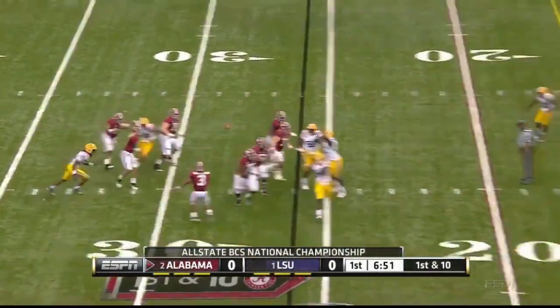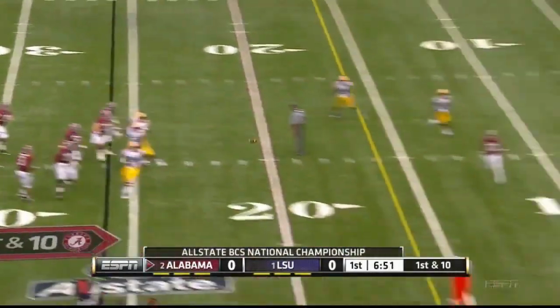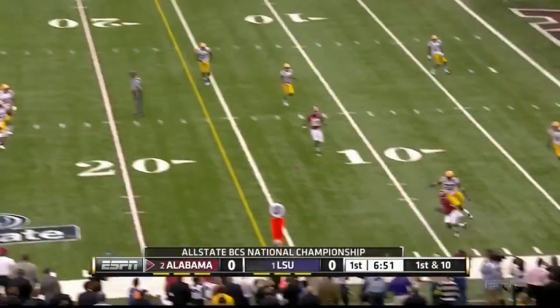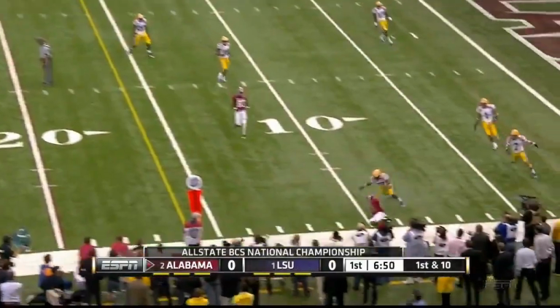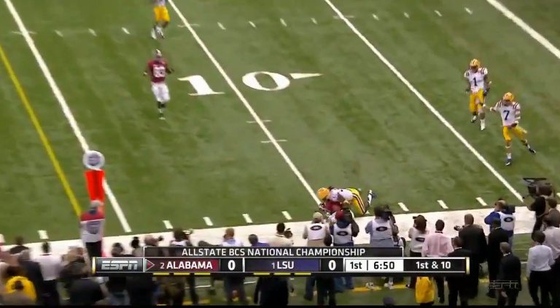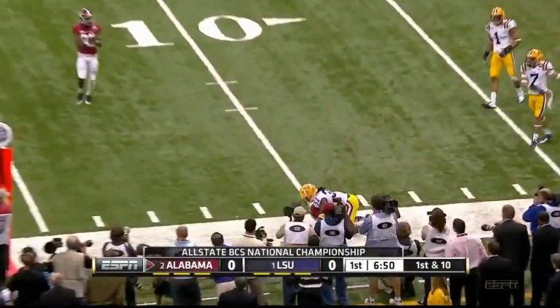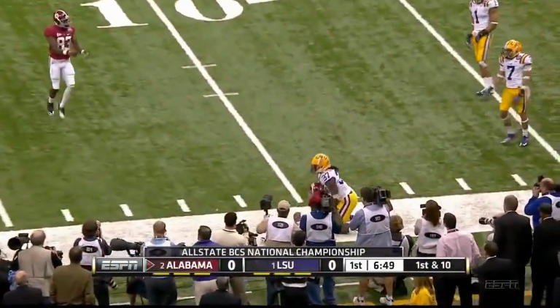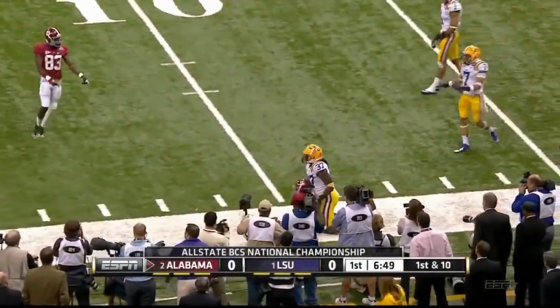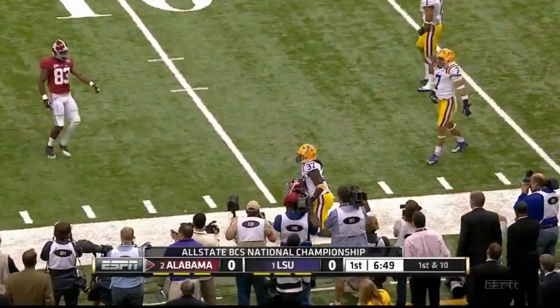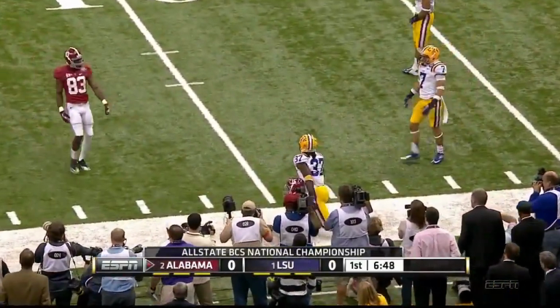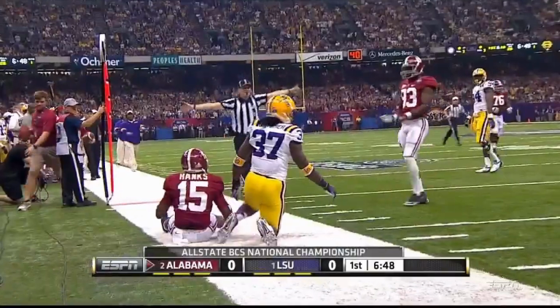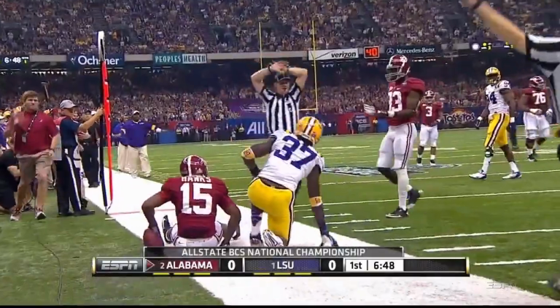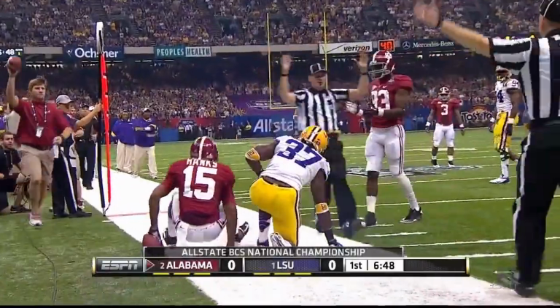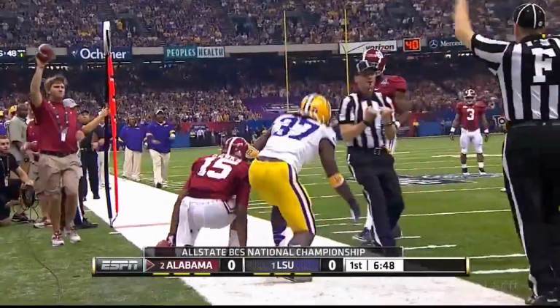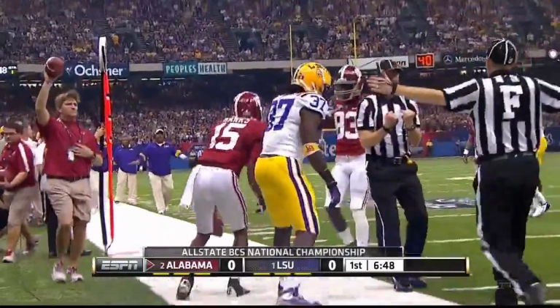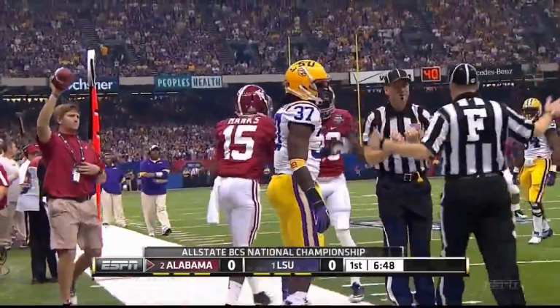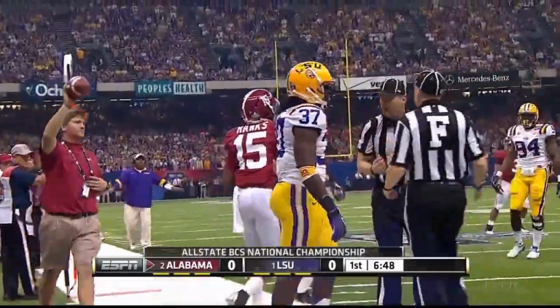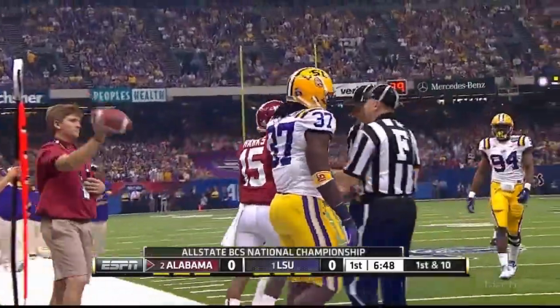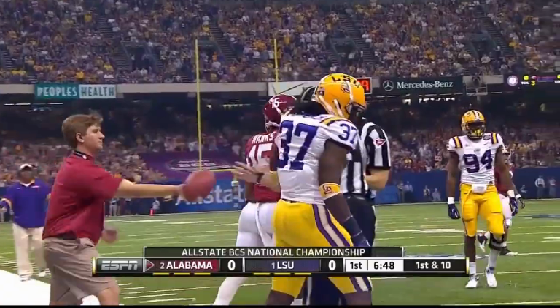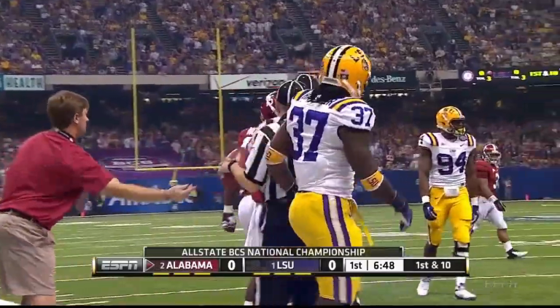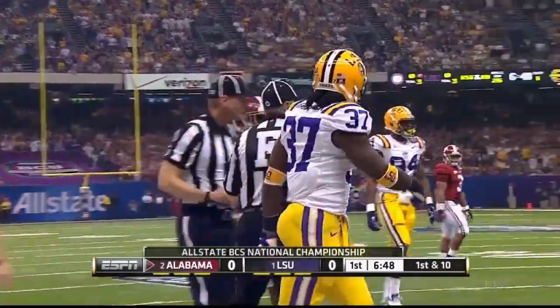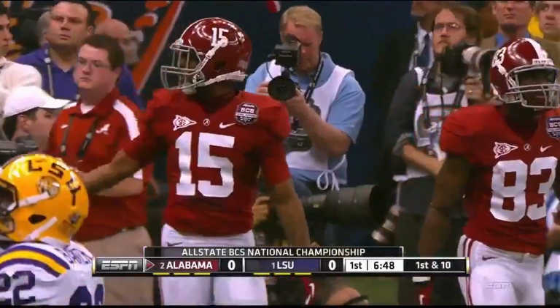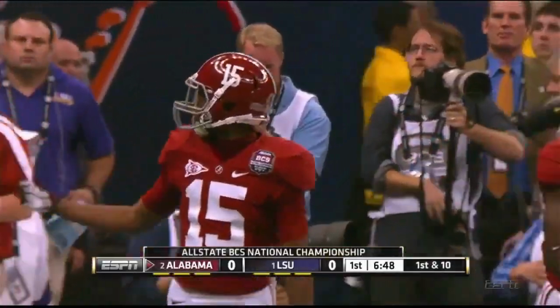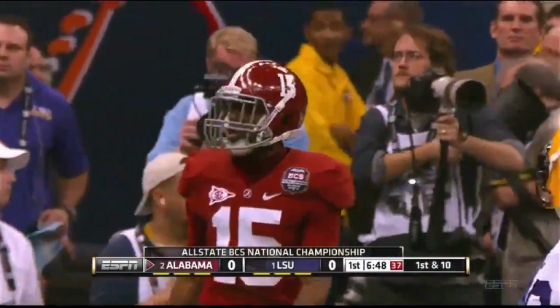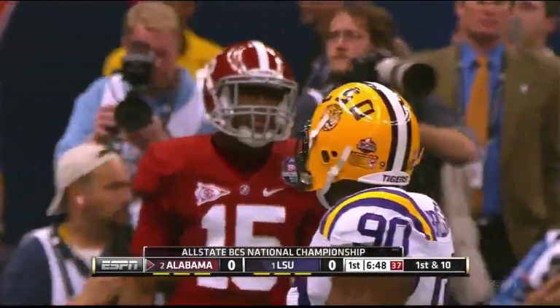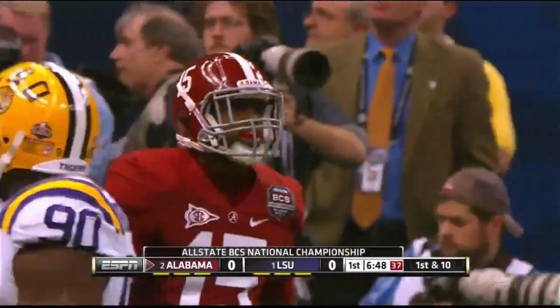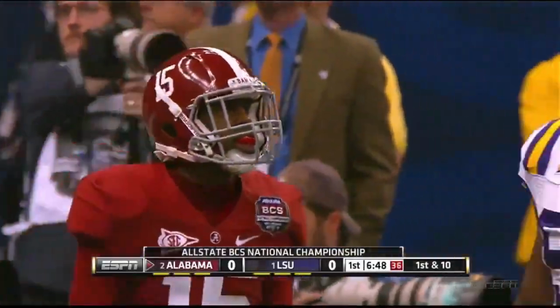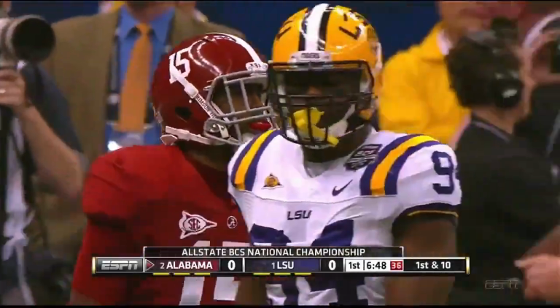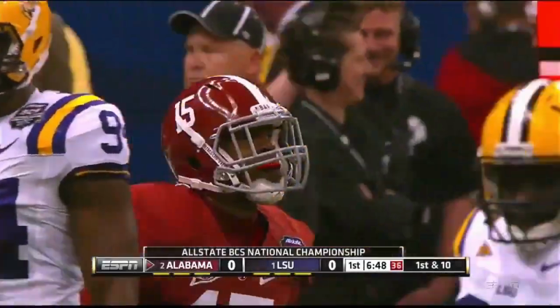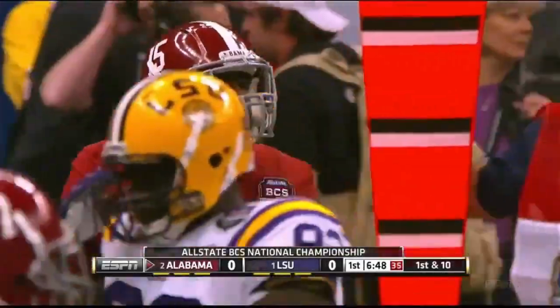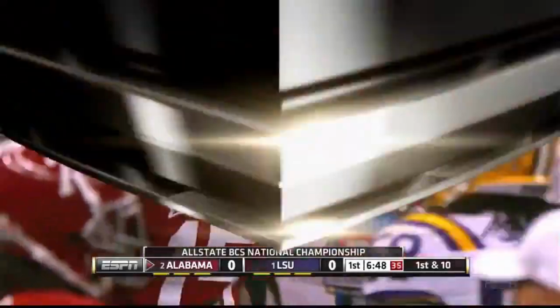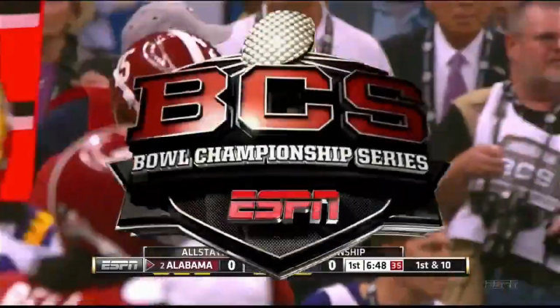On first down, McCarron got time. Comes in underneath and a sliding catch at the 10-yard line by Darius Hanks, who must now become the go-to guy.